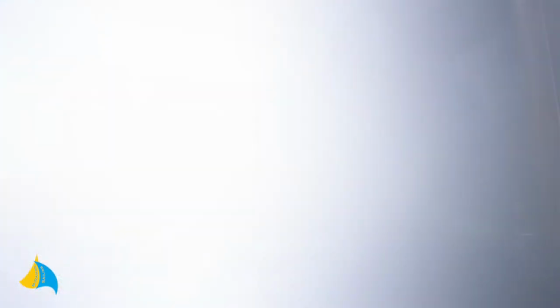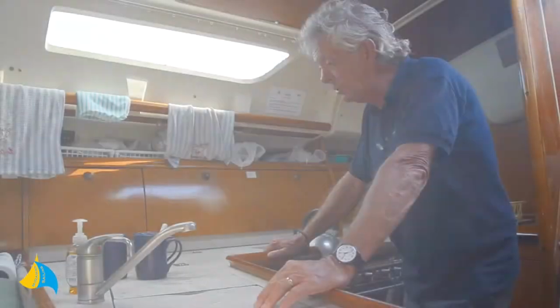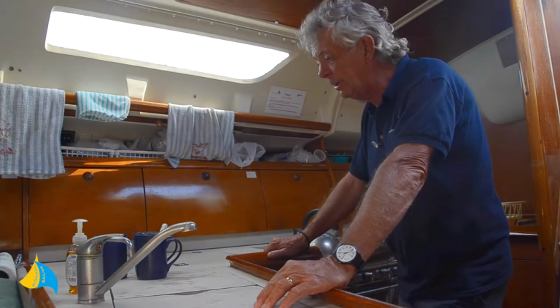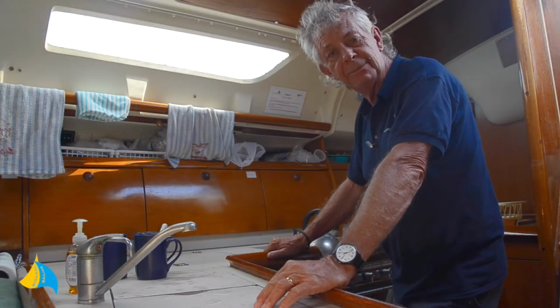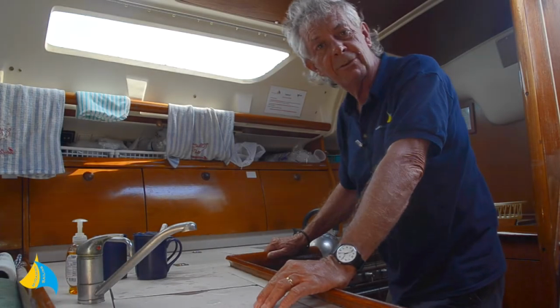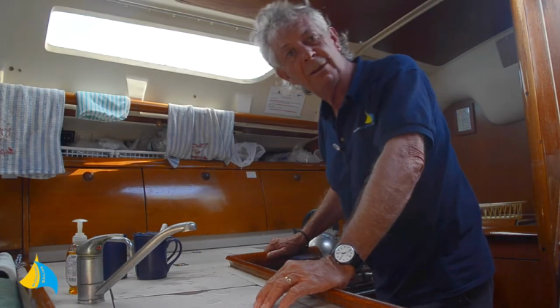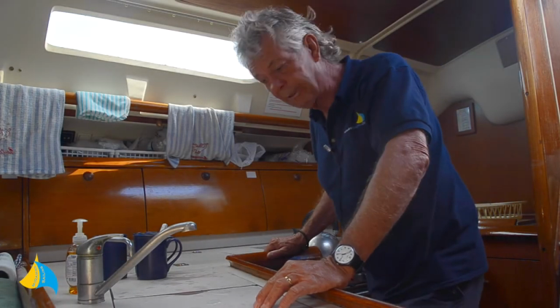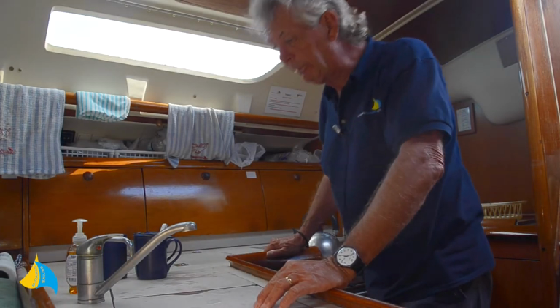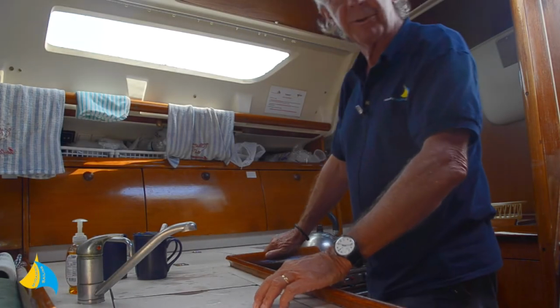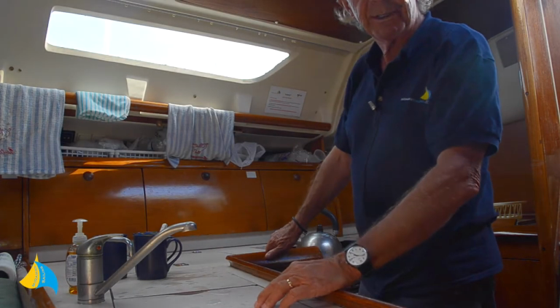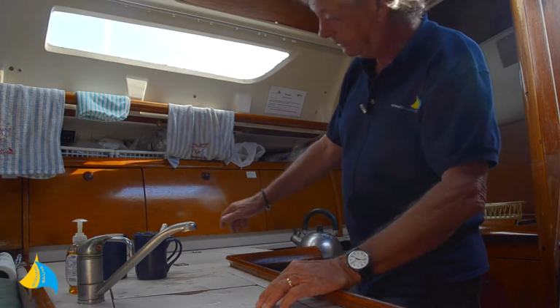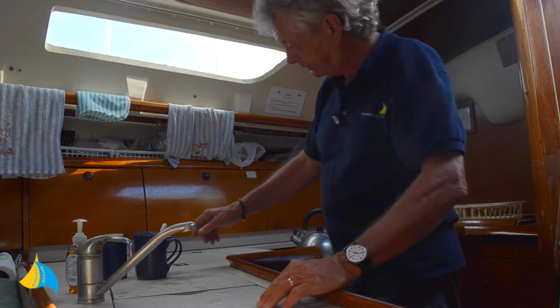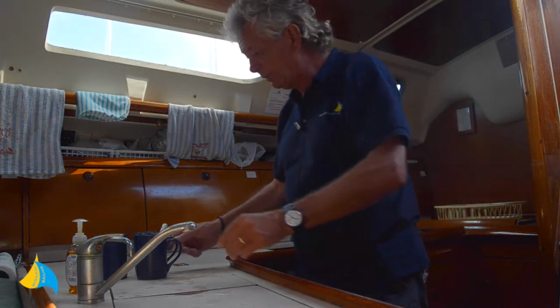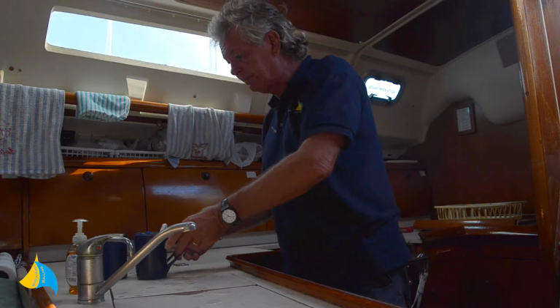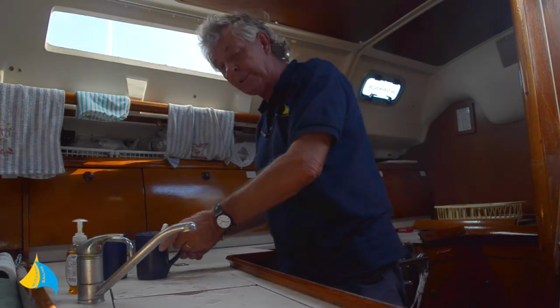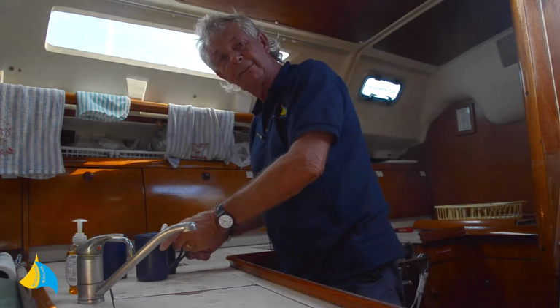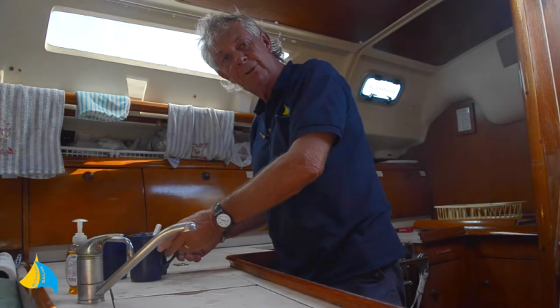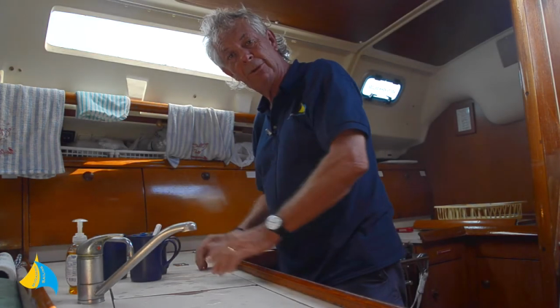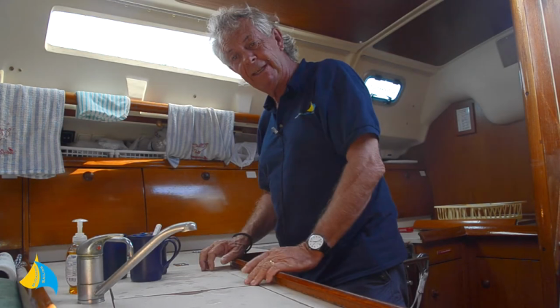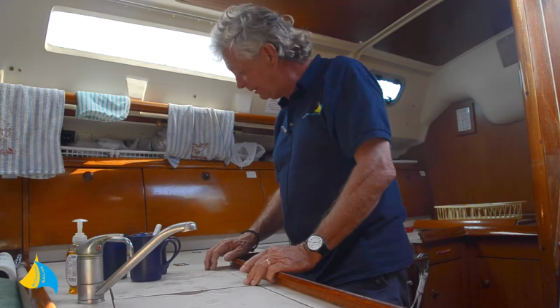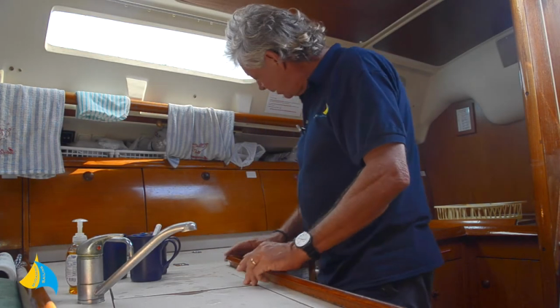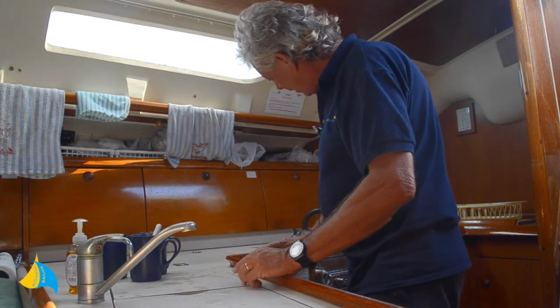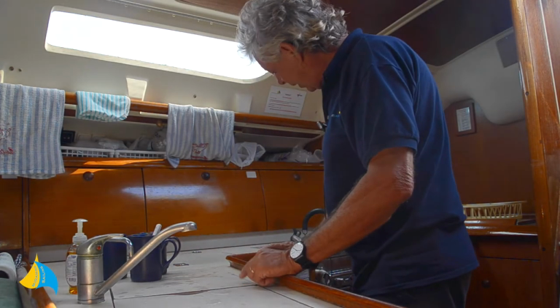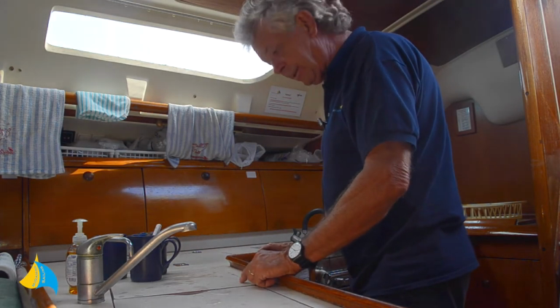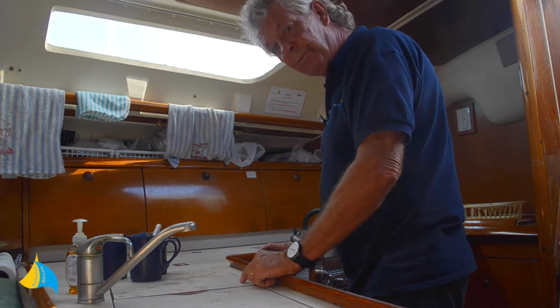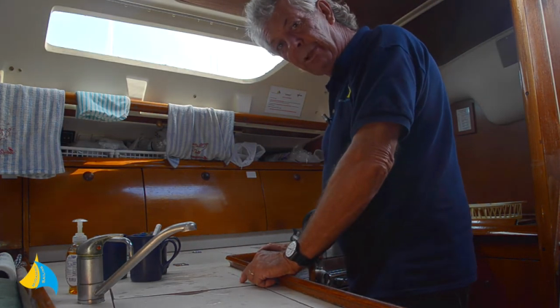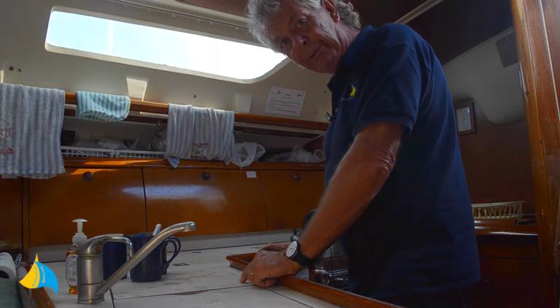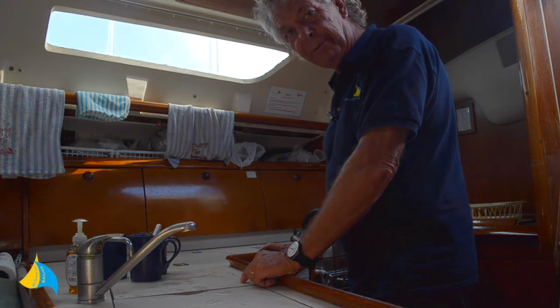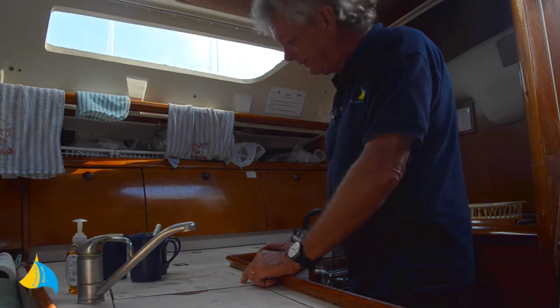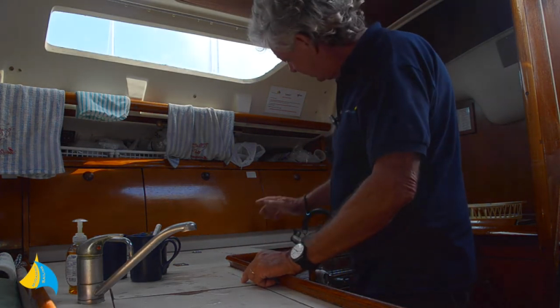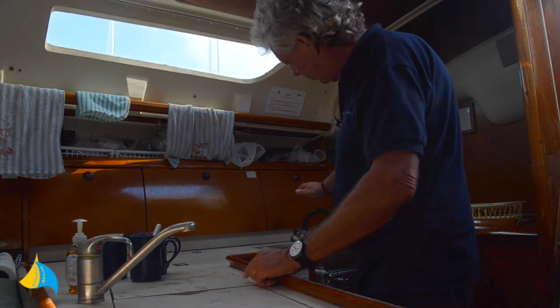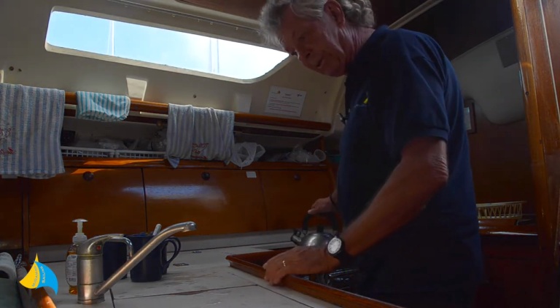So here we are, it's 3 o'clock and everybody wants their tea. We're sailing, so the boat's heeling and we want to keep it safe. So what do we do?